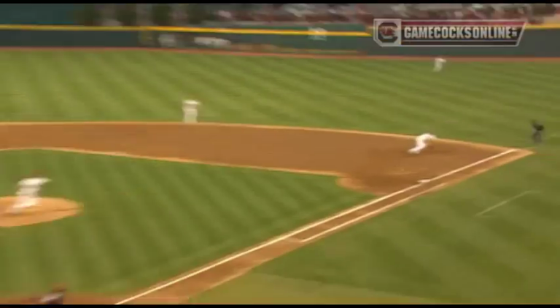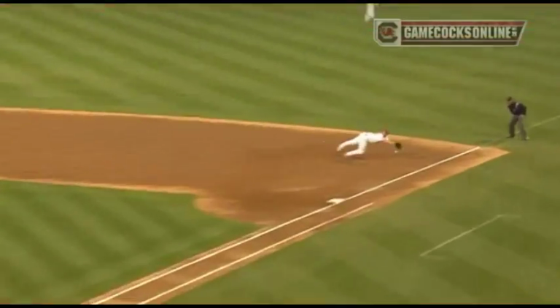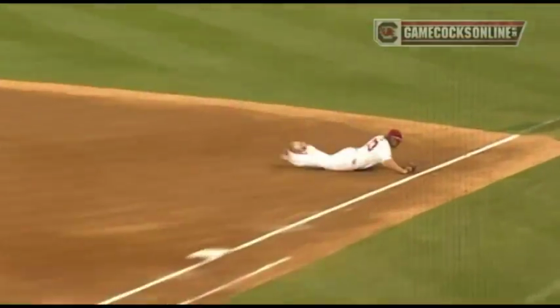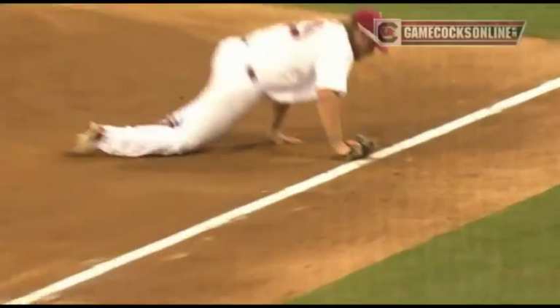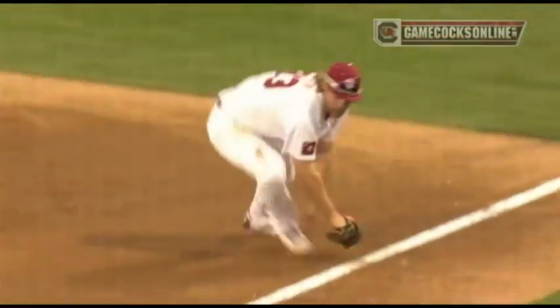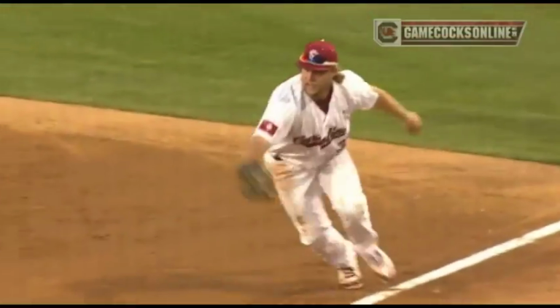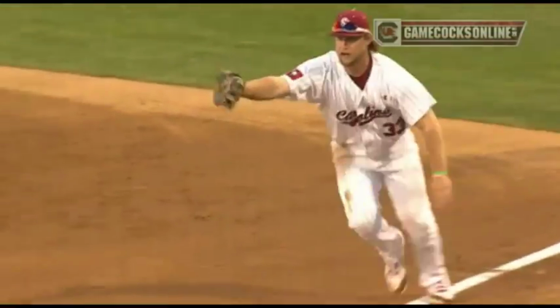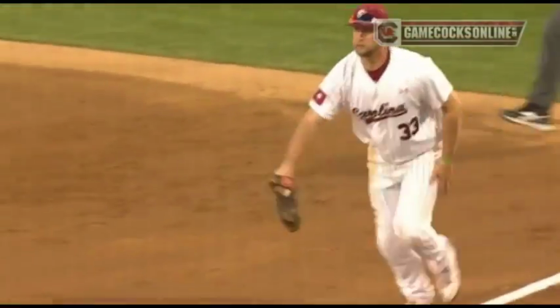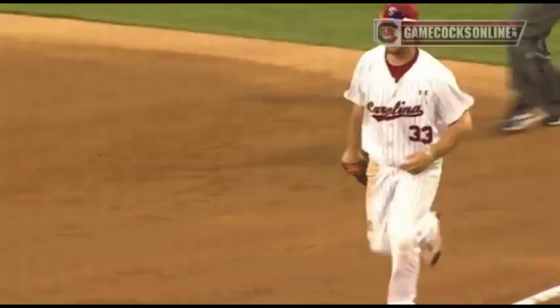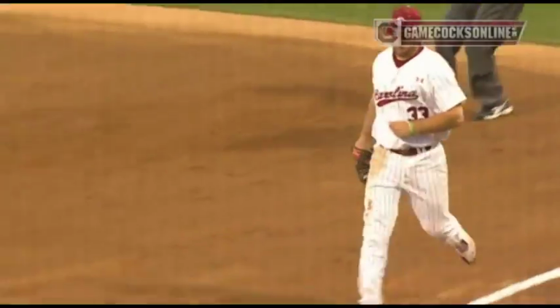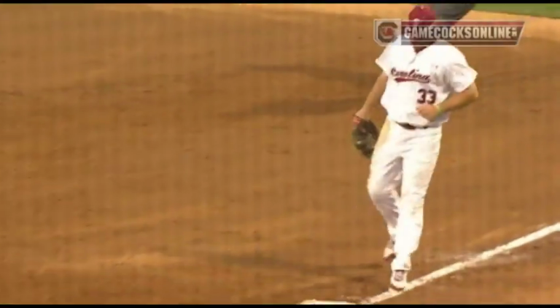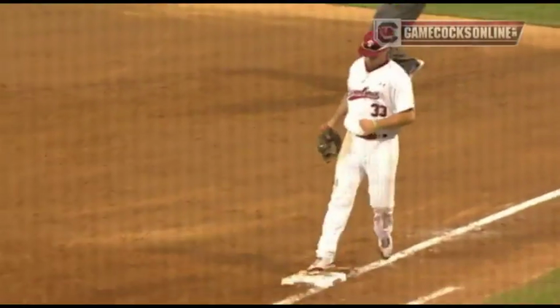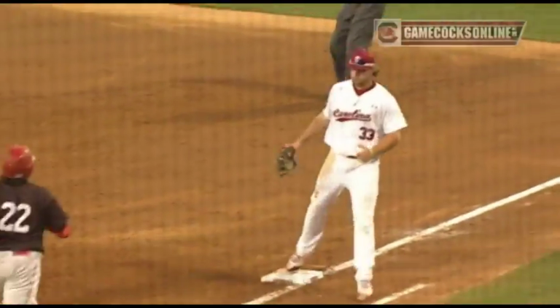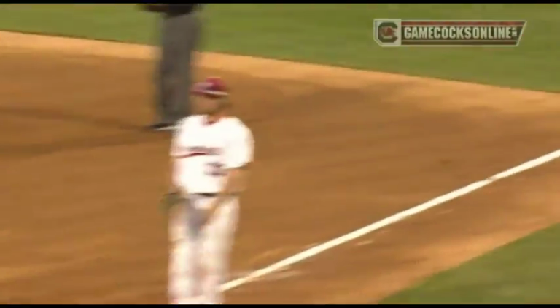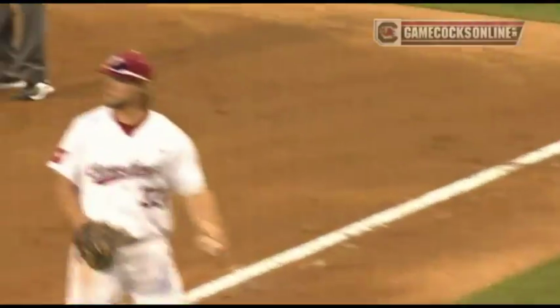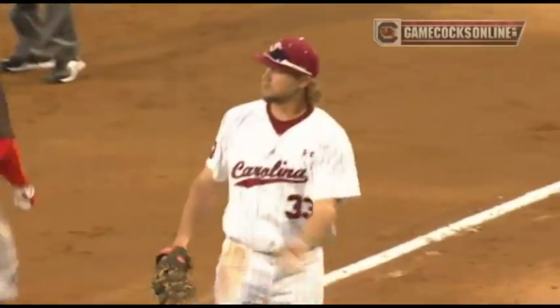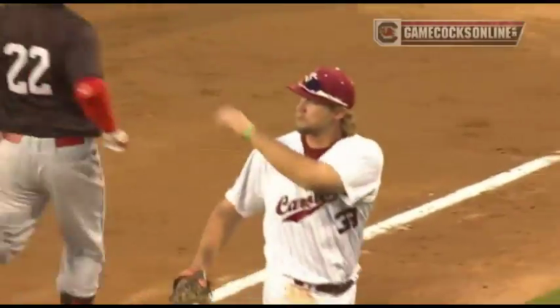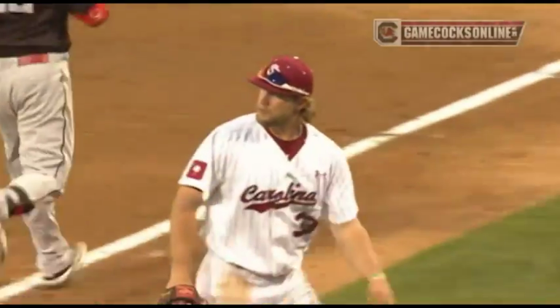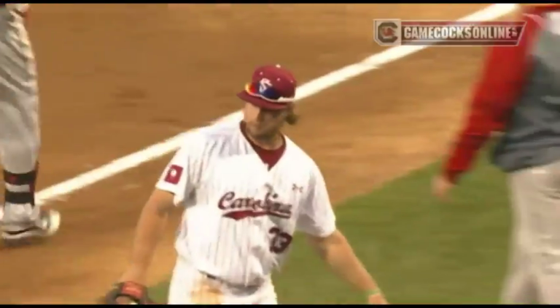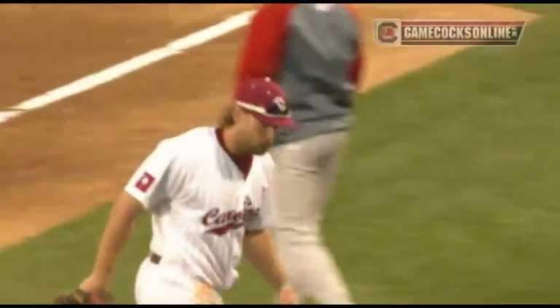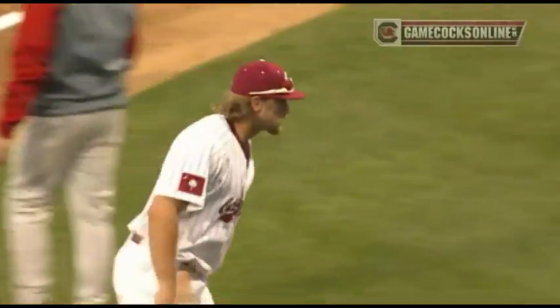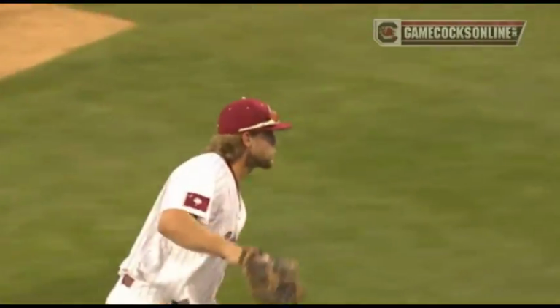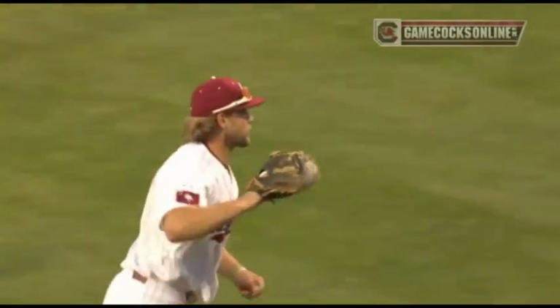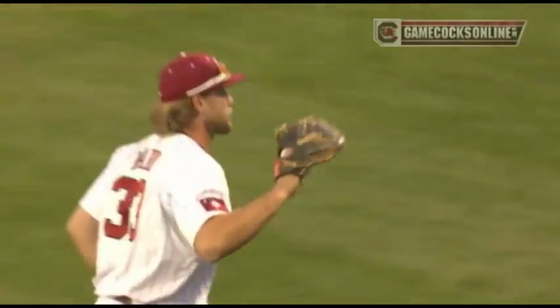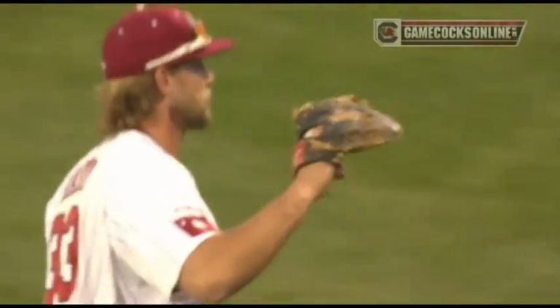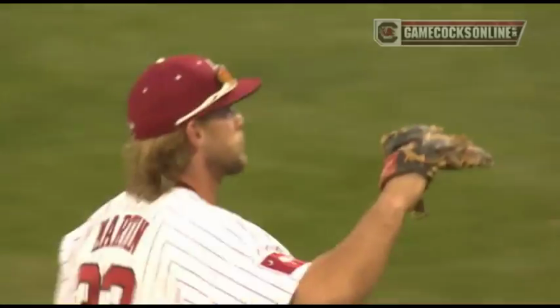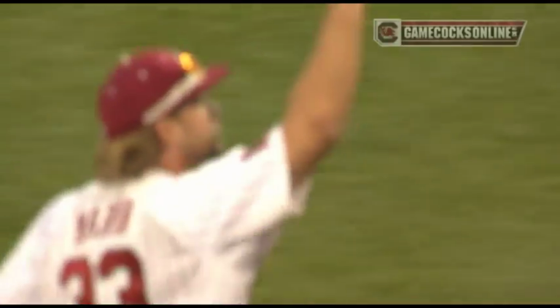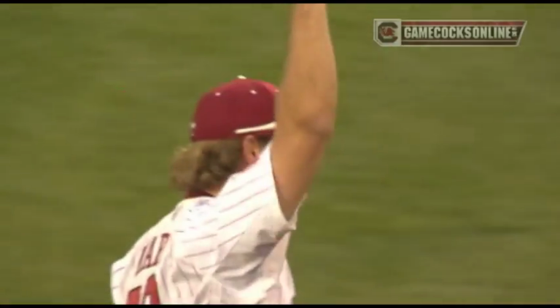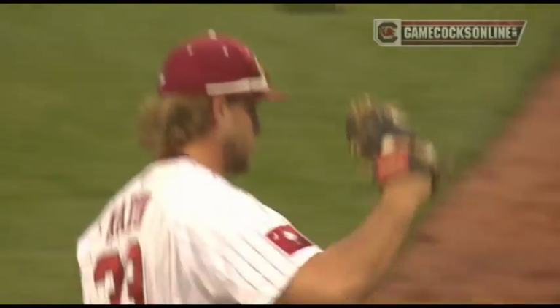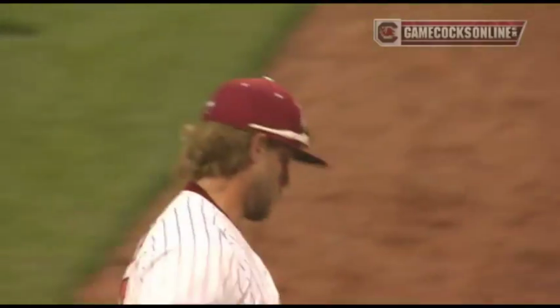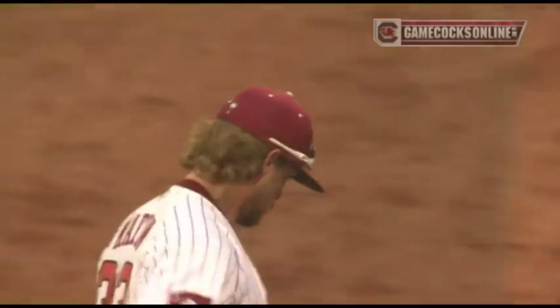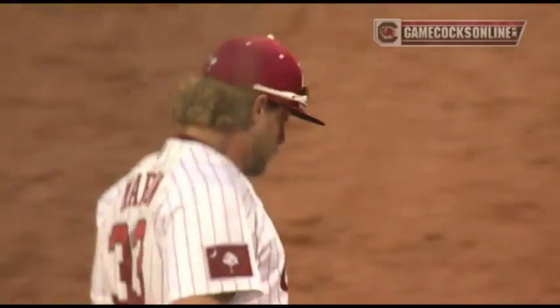There's a shot, speared by Kyle Martin, right on the line. Backhands it, runs to the bag. What a play. What an inning for Kyle Martin.